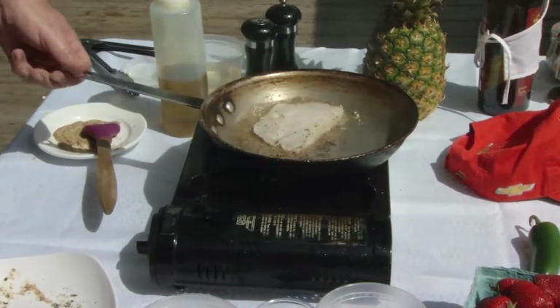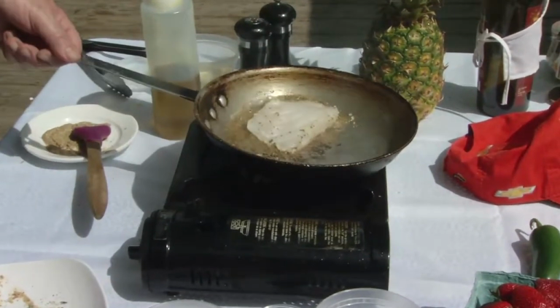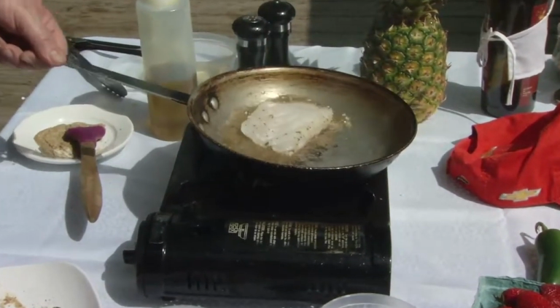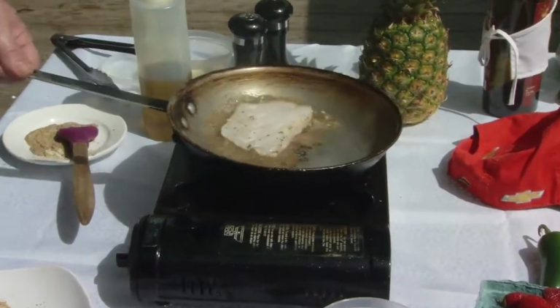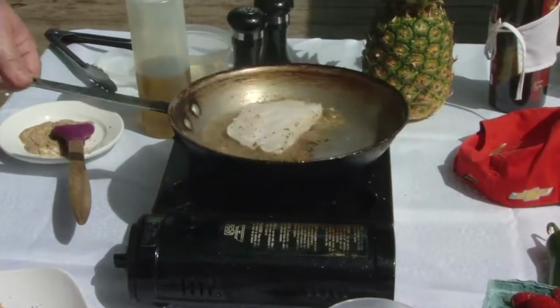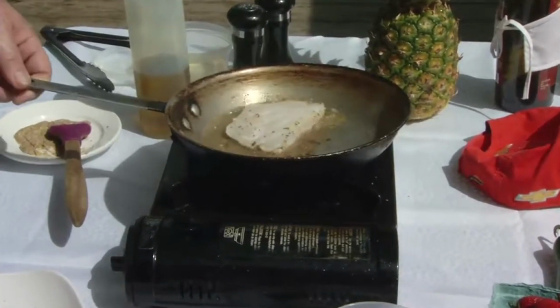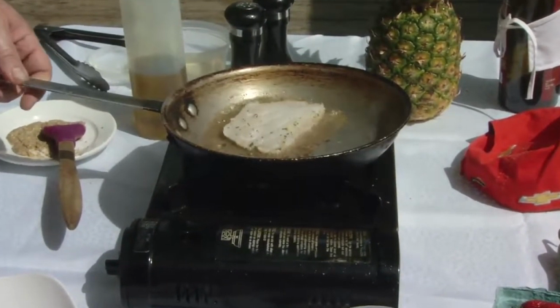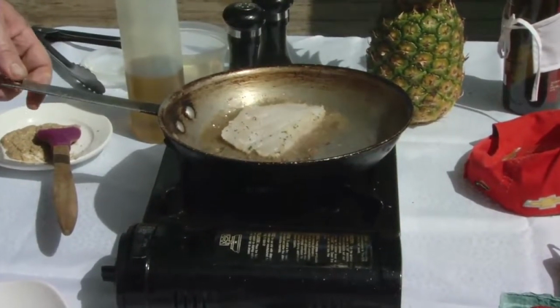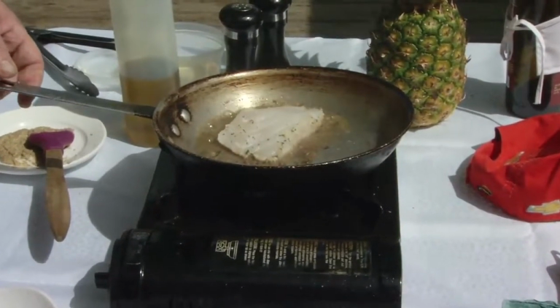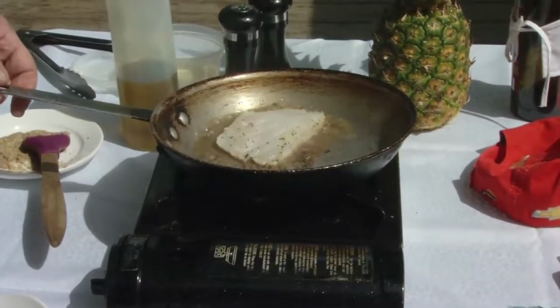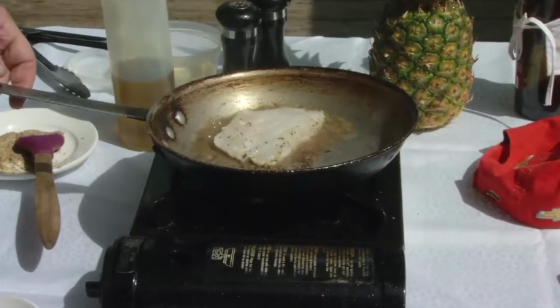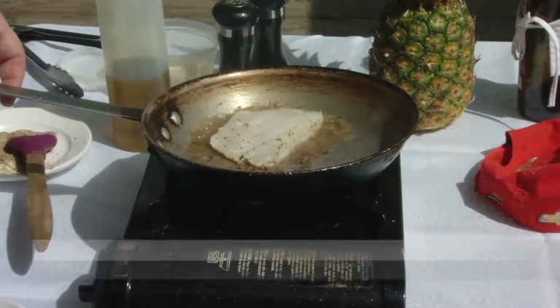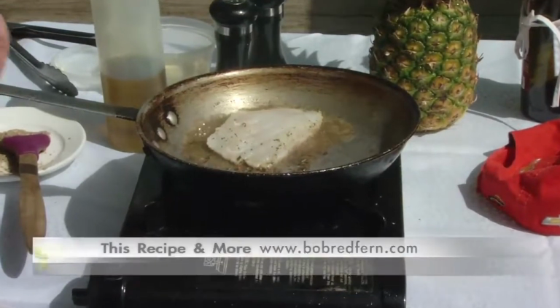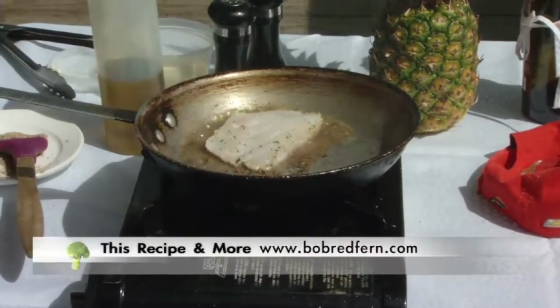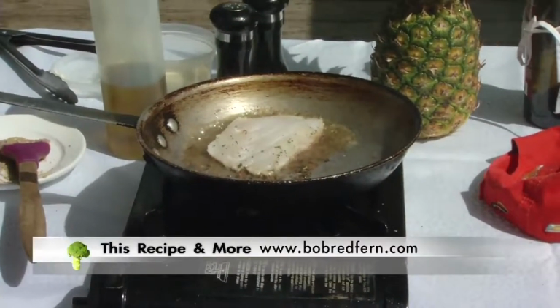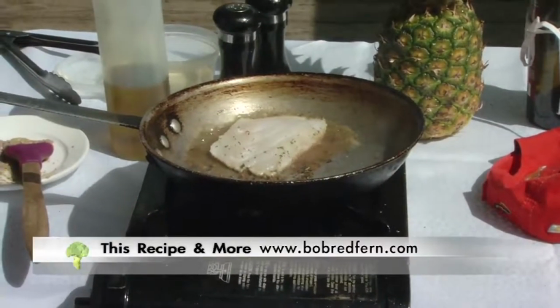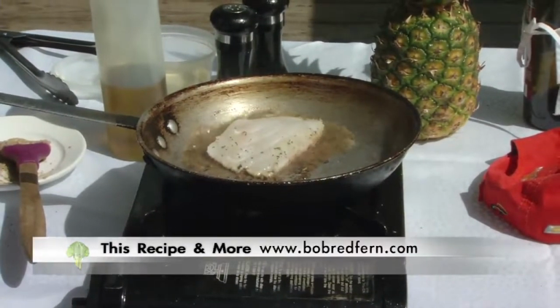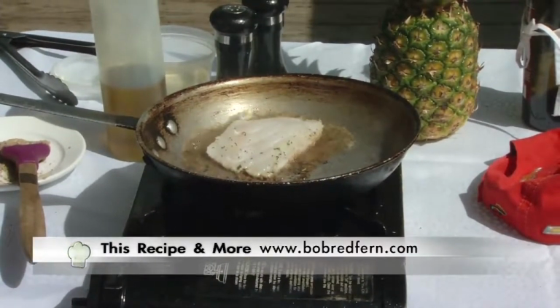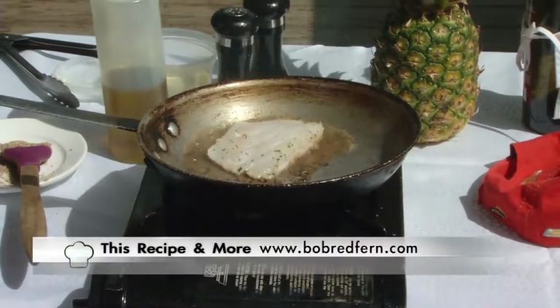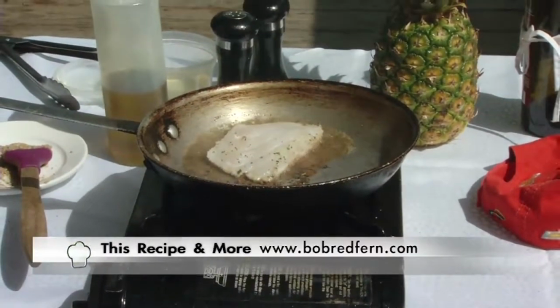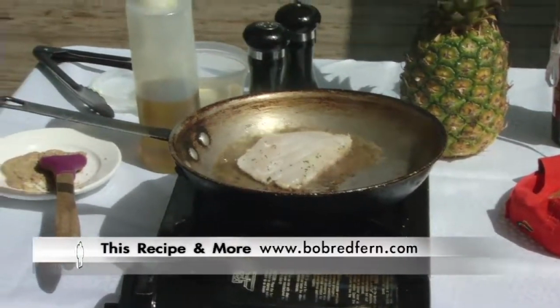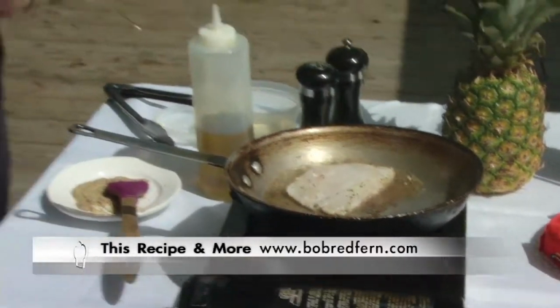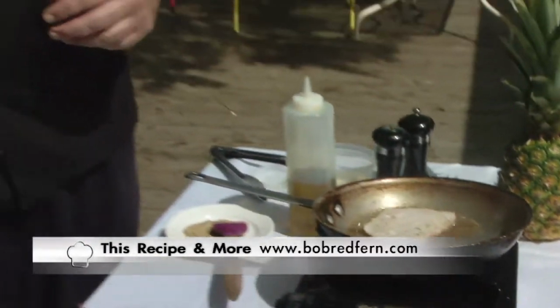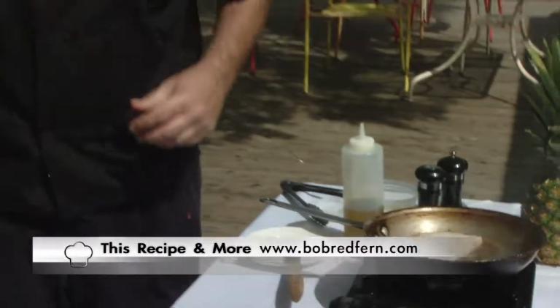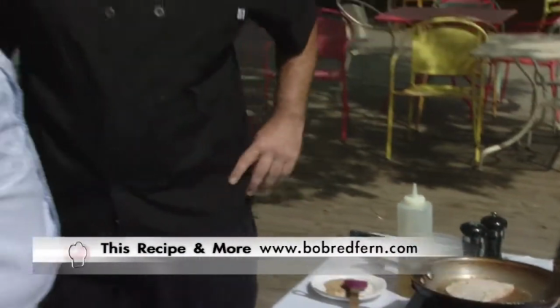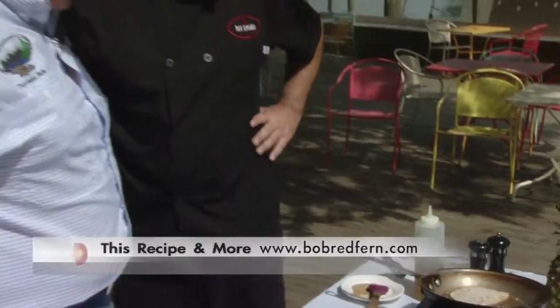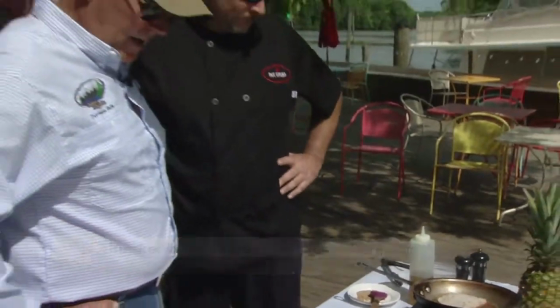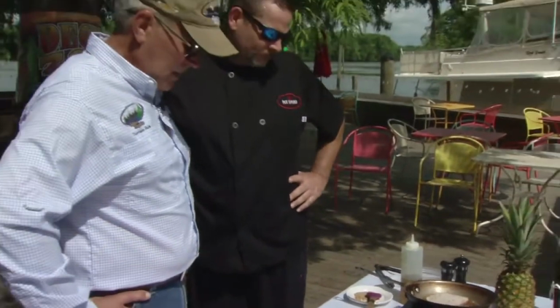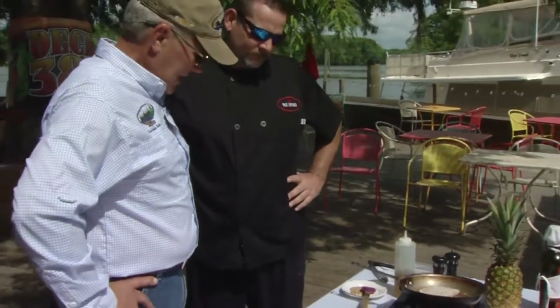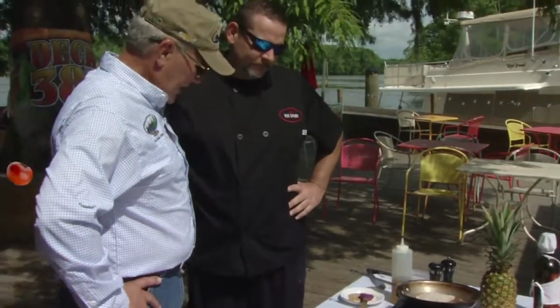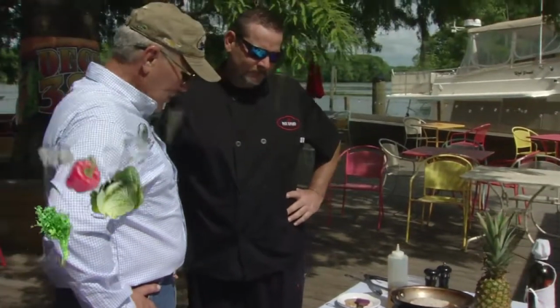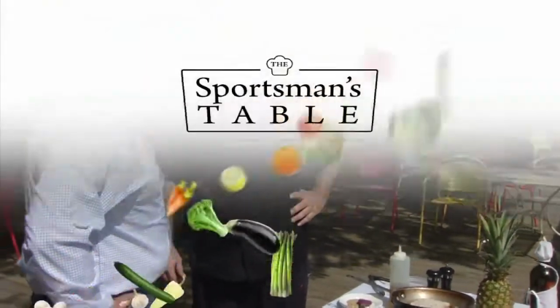You don't have to use olive oil. You can use soy oil, canola oil, anything like that. Folks, if you want a copy of Sean's recipe, just log on to BobRedfern.com and he'll have it right there for you.